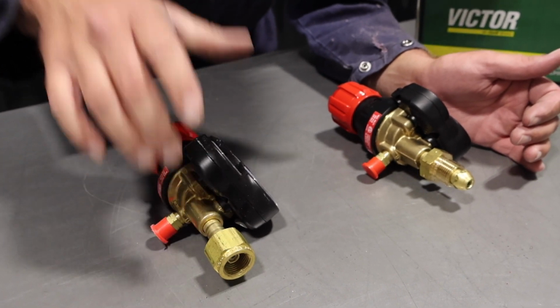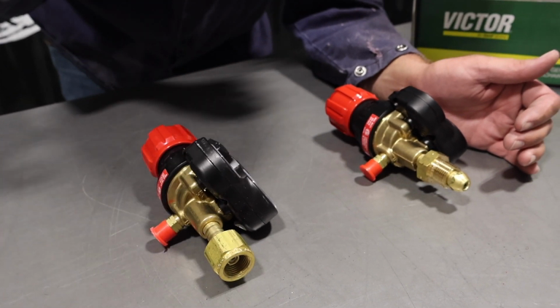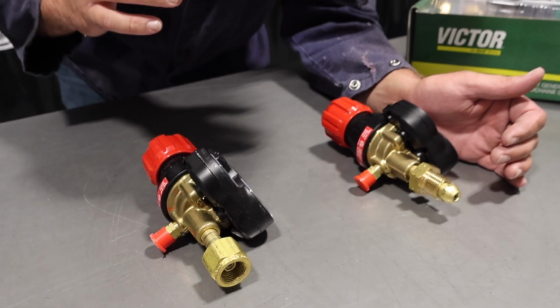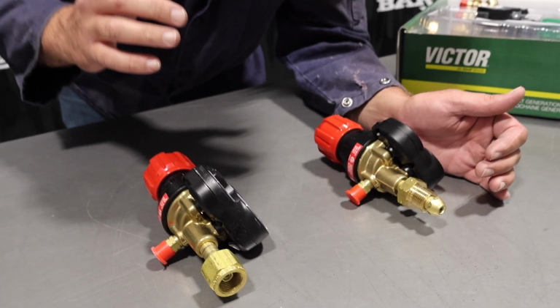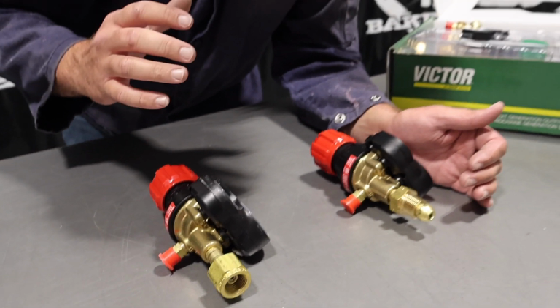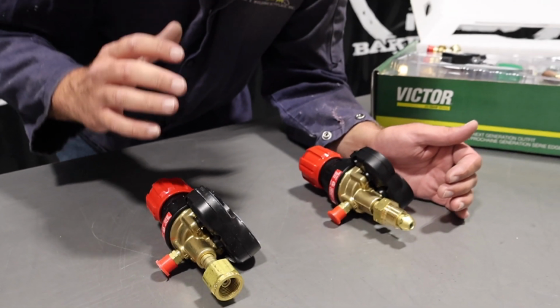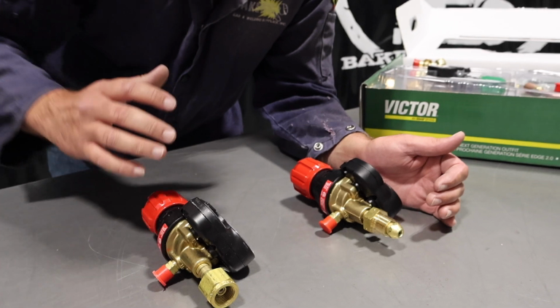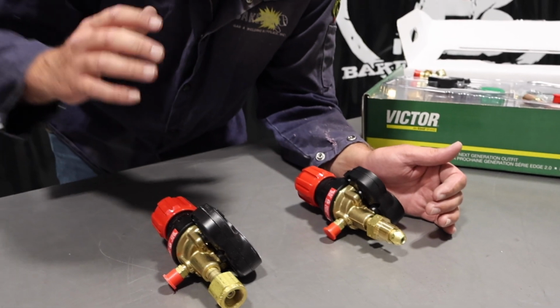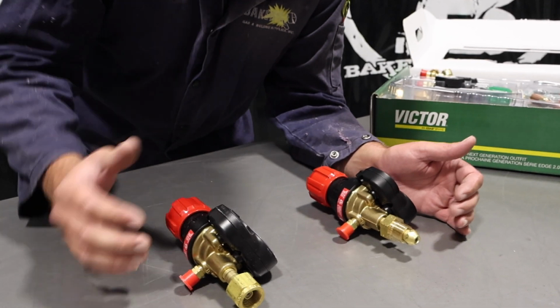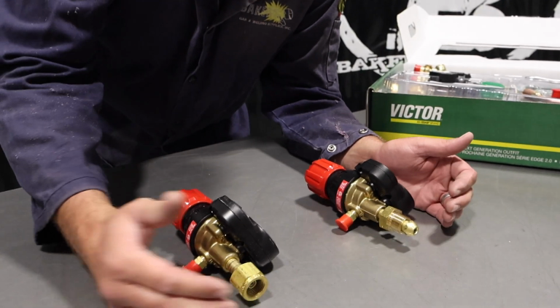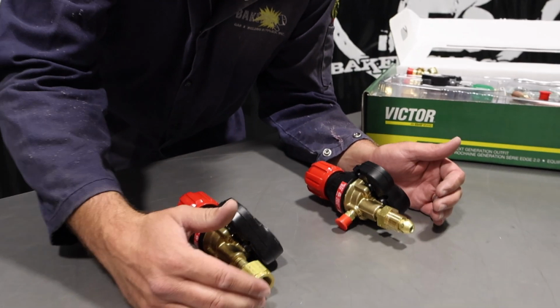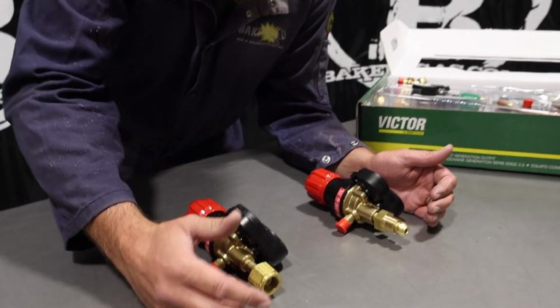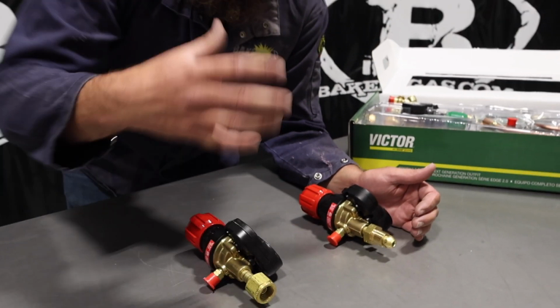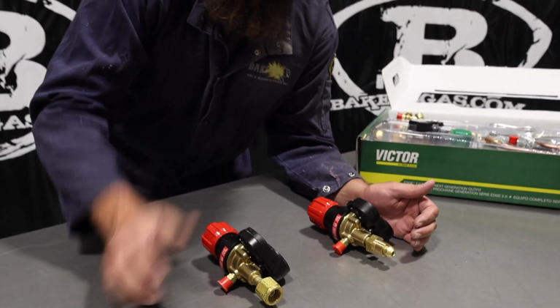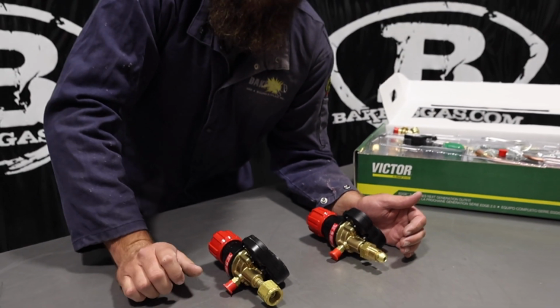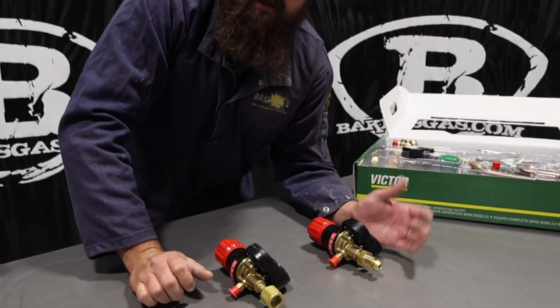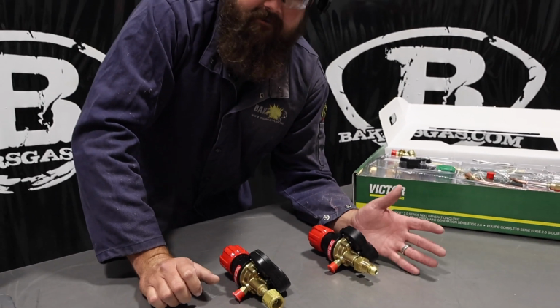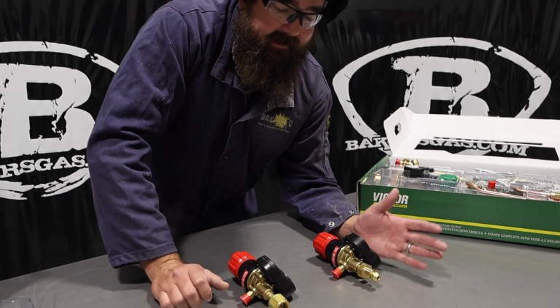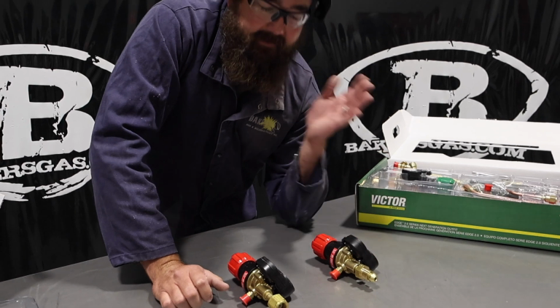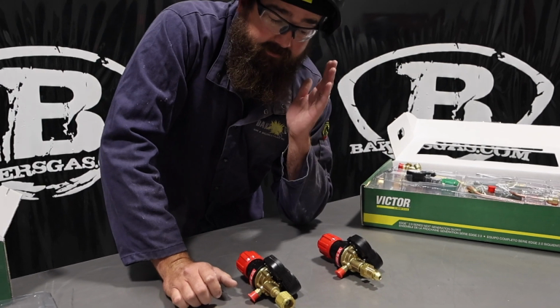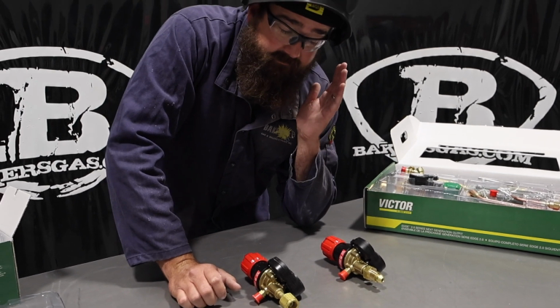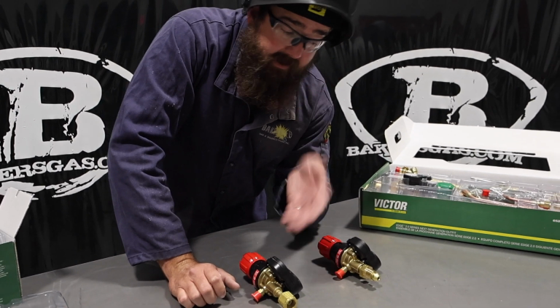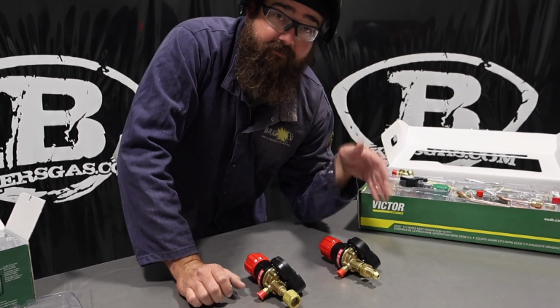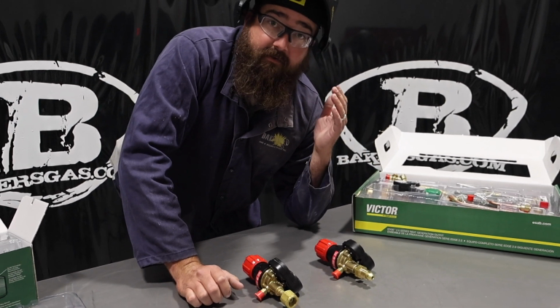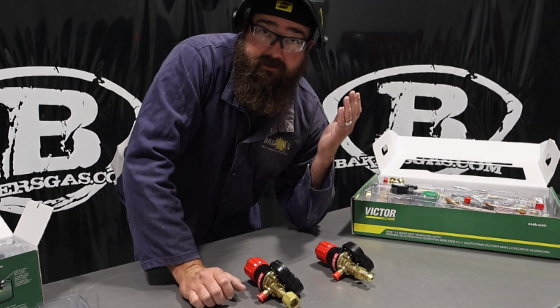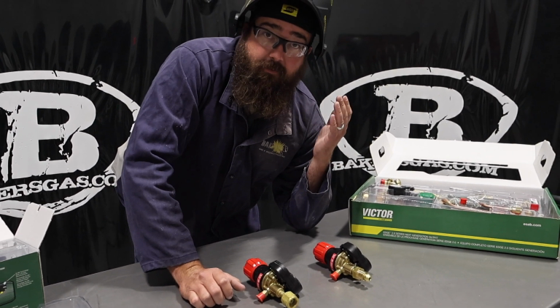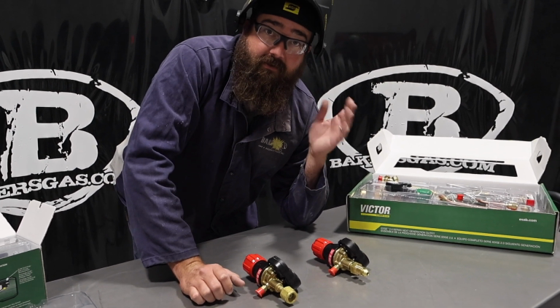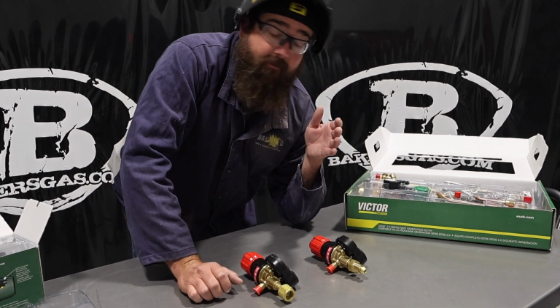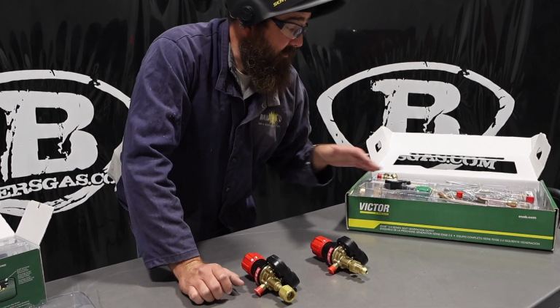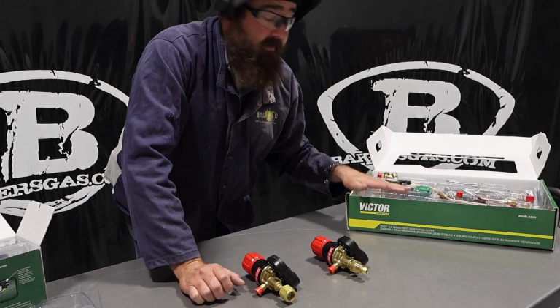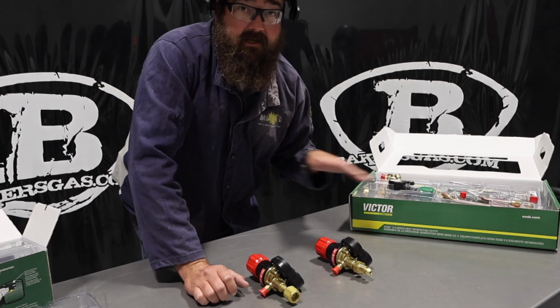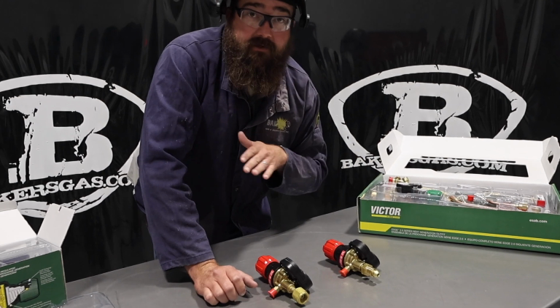So this is the biggest confusing thing to people. It's pretty simple to tell — just check out whatever tank you have, whether you have a male or a female fitting, and then we can help you with the part number on deciding which kit you need.